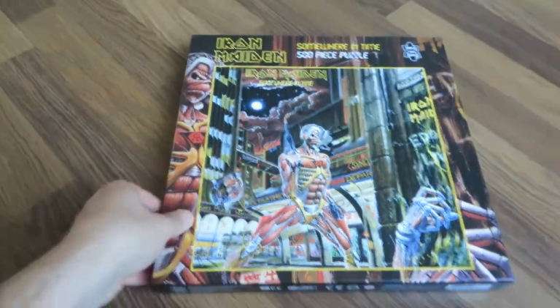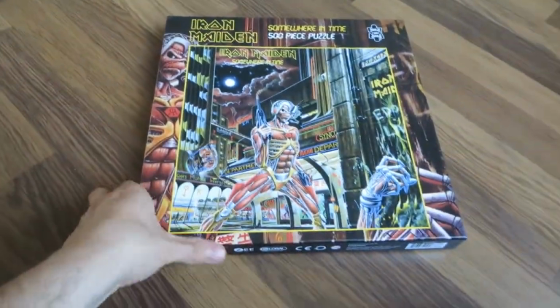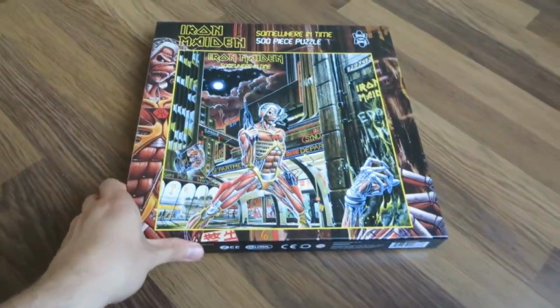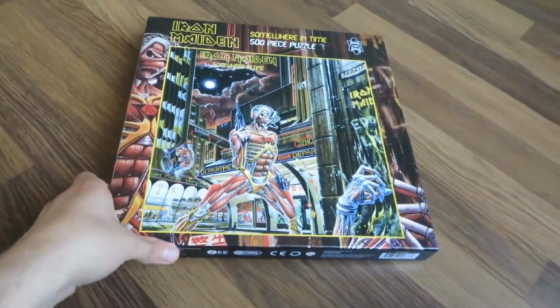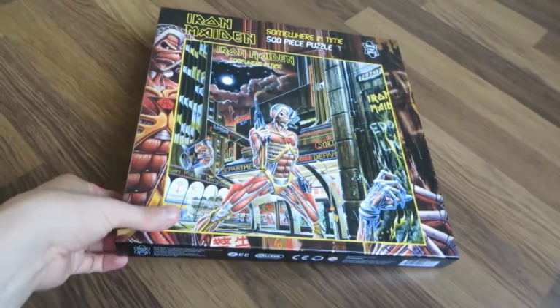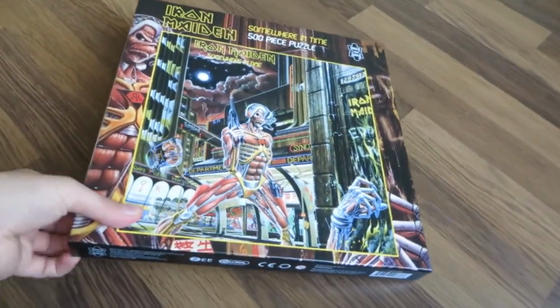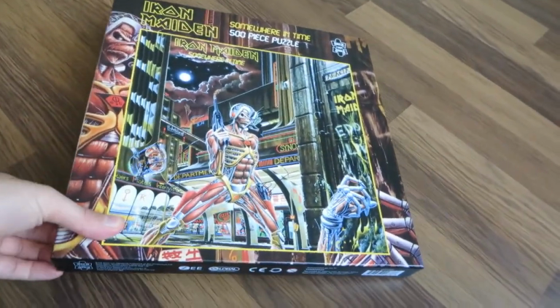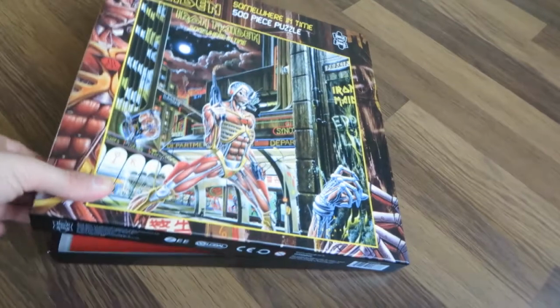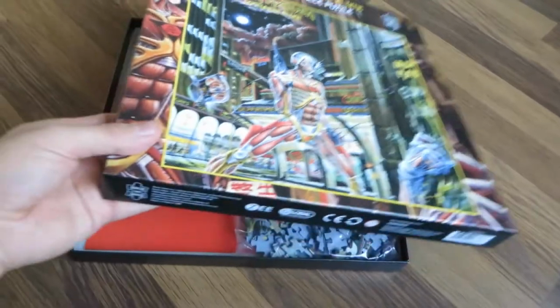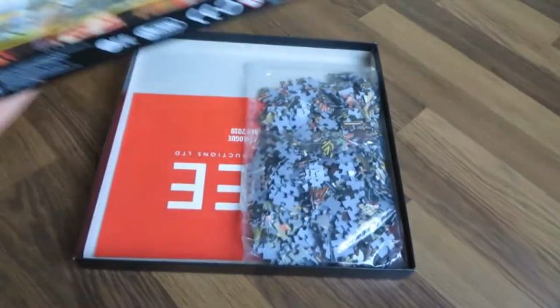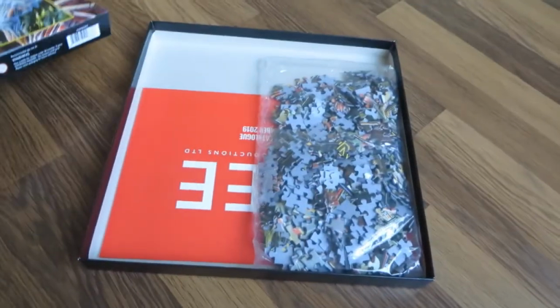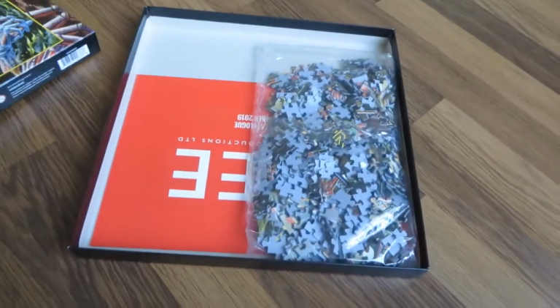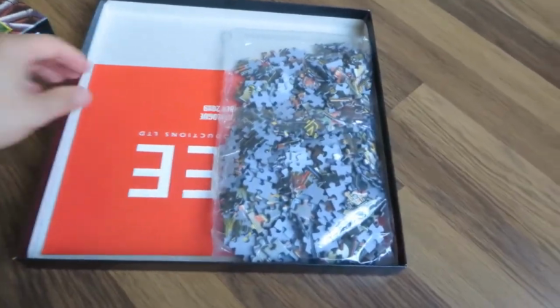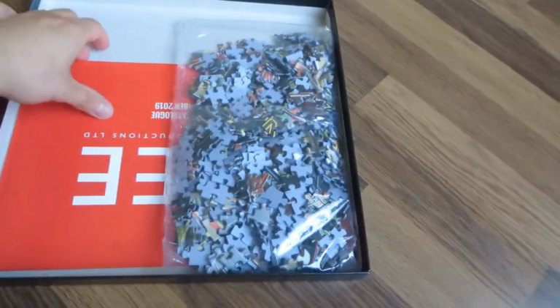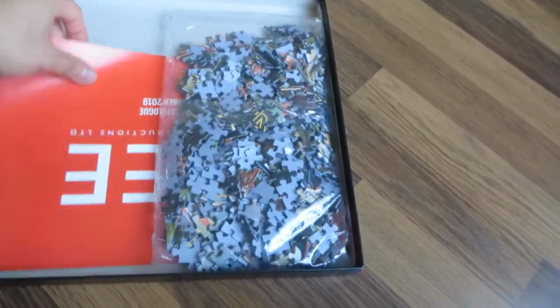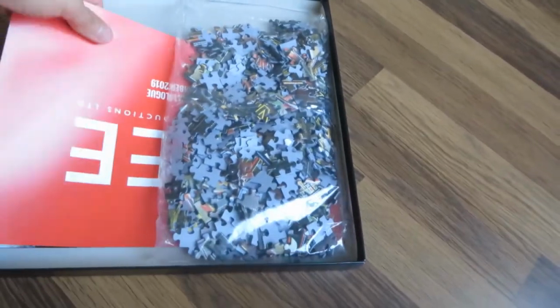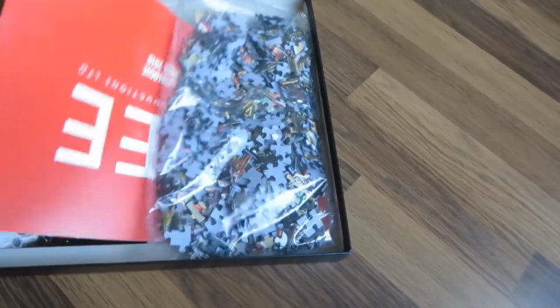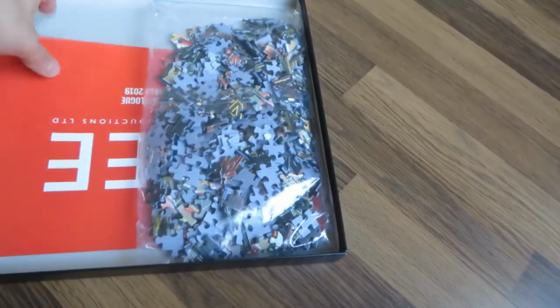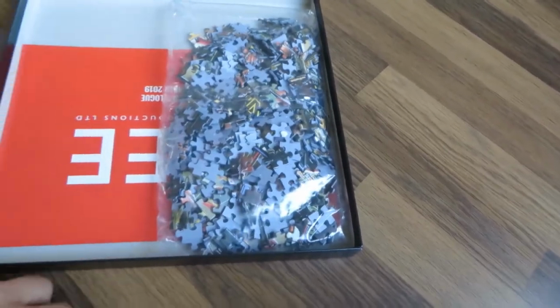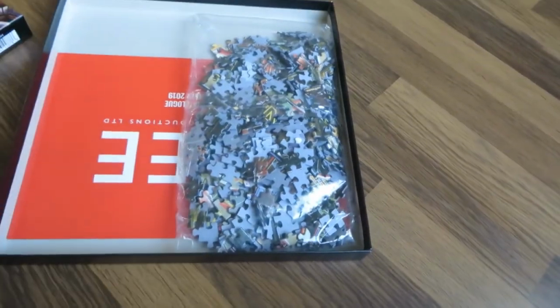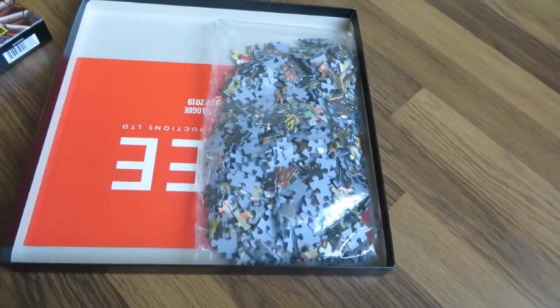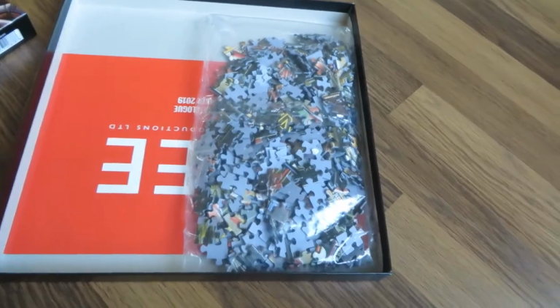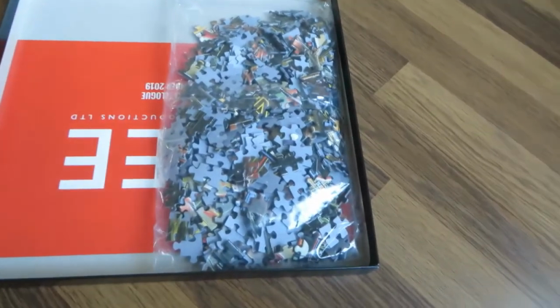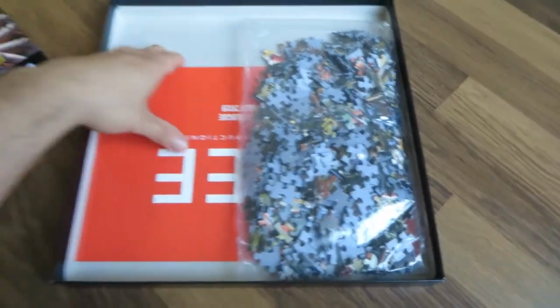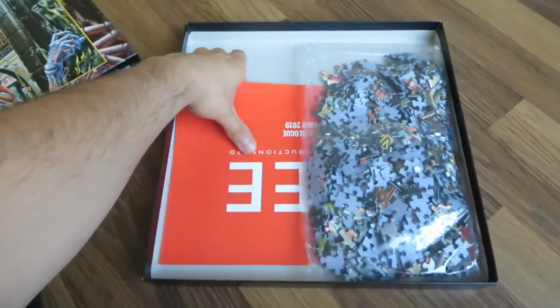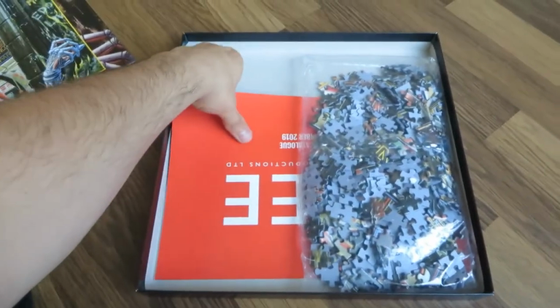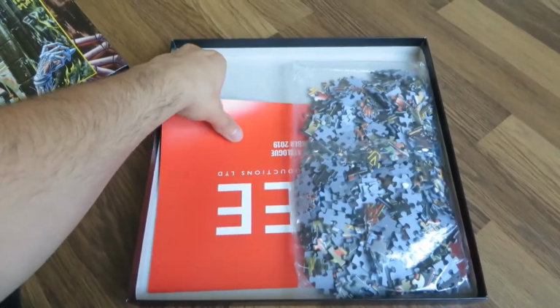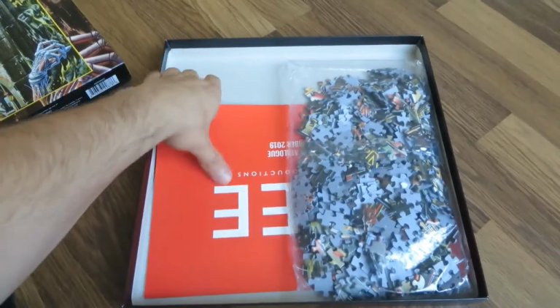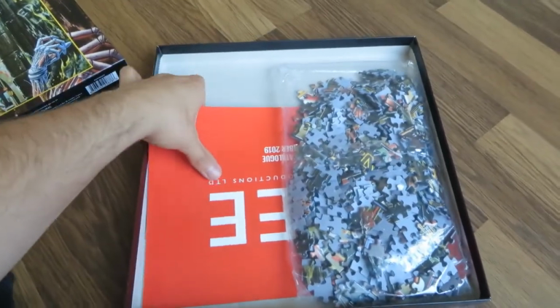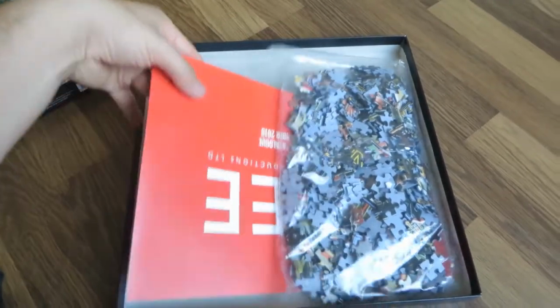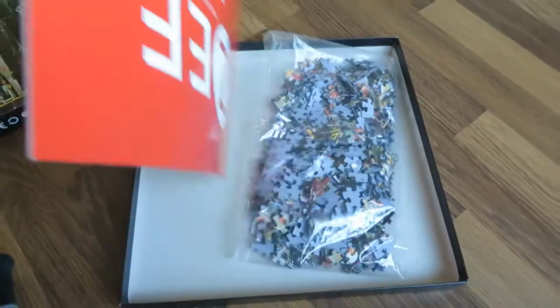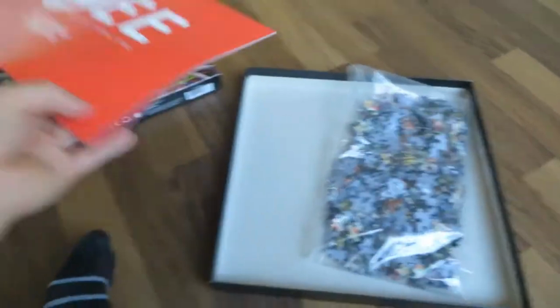So let's take a look inside. You have the plastic bag with the 500 pieces and a catalog of the puzzles released by Sea Productions until September last year.